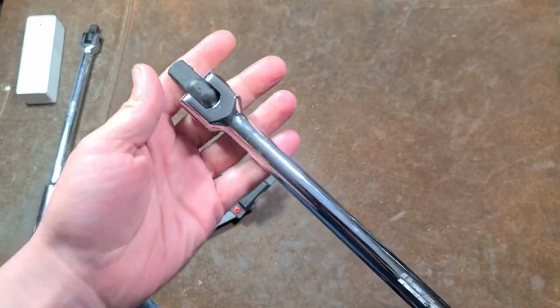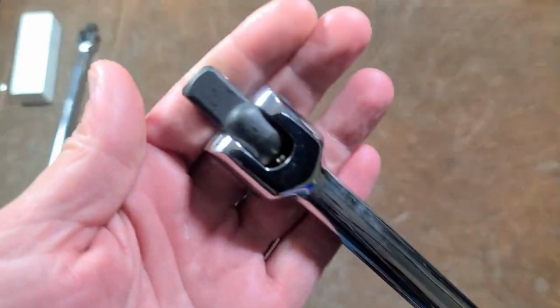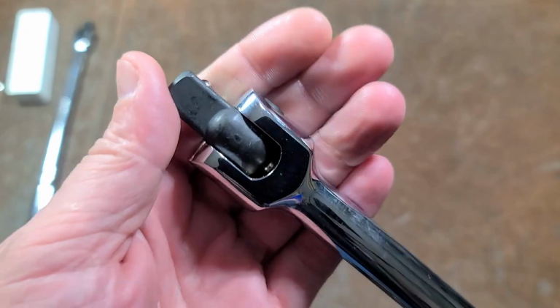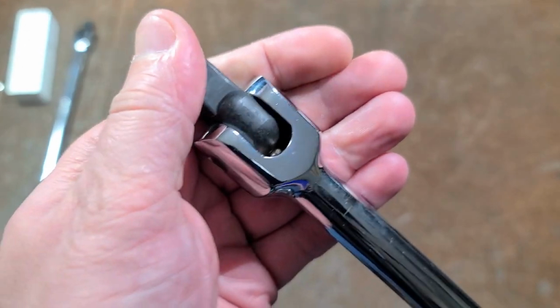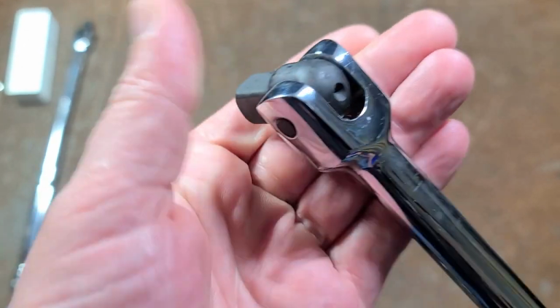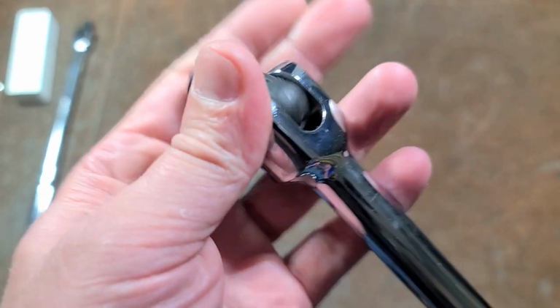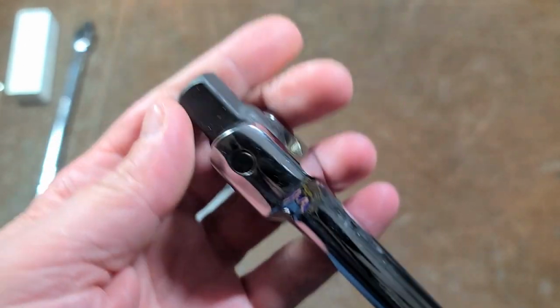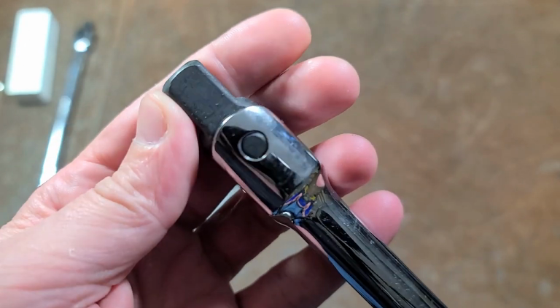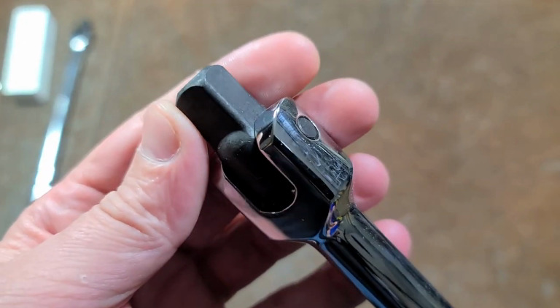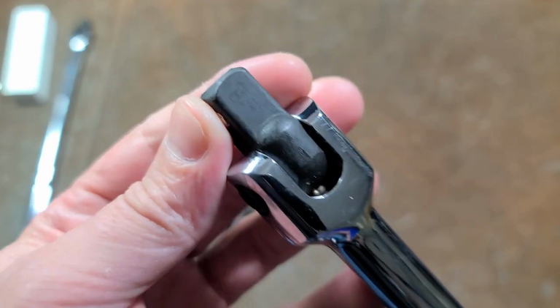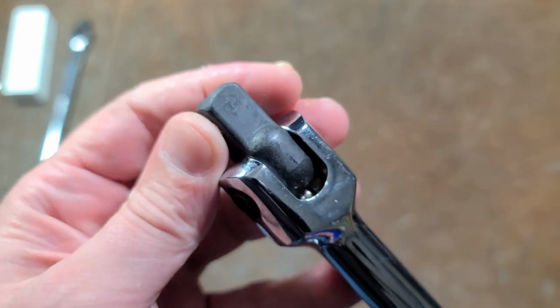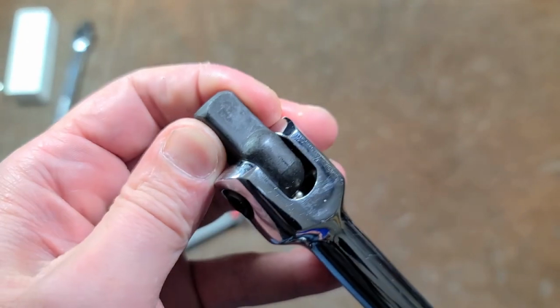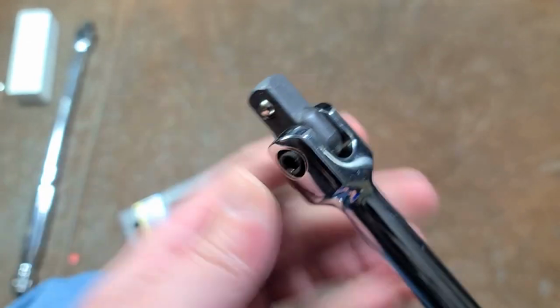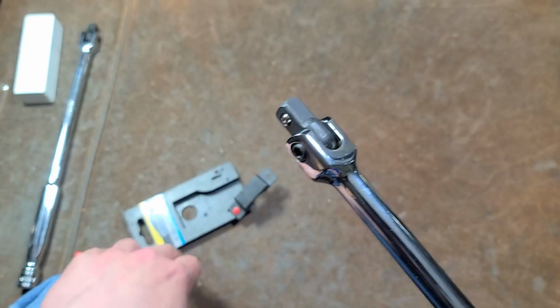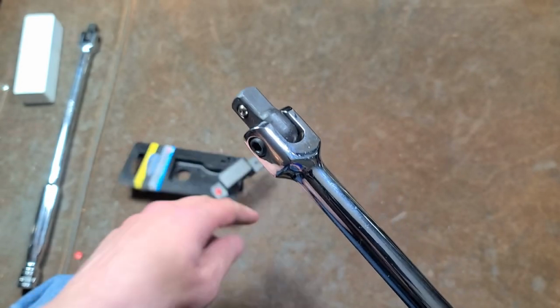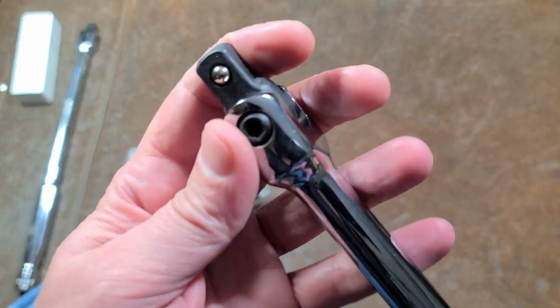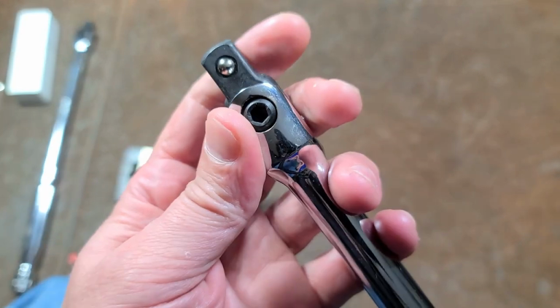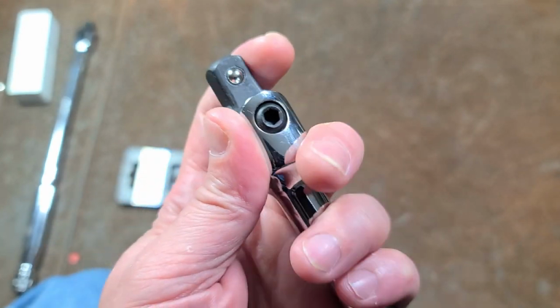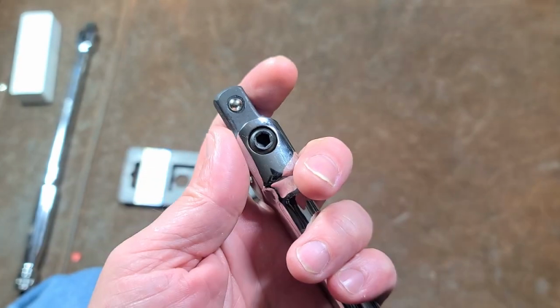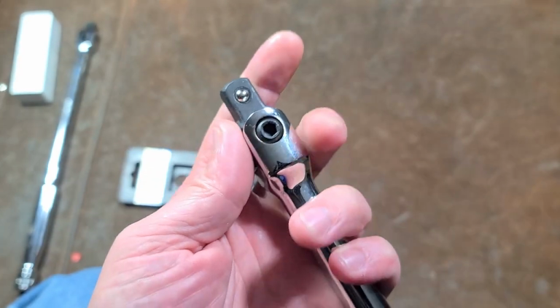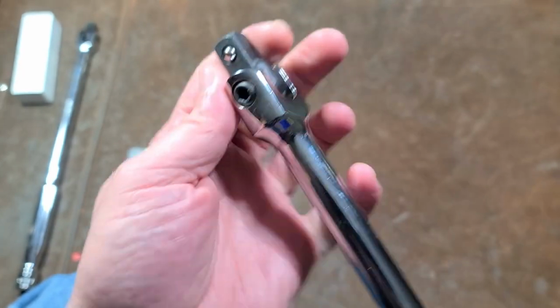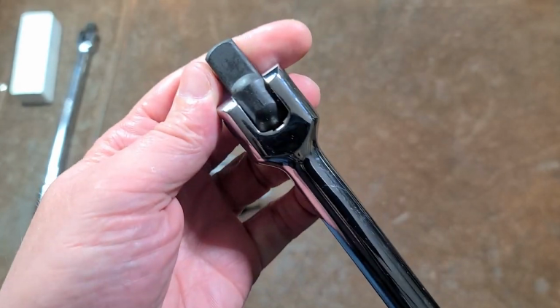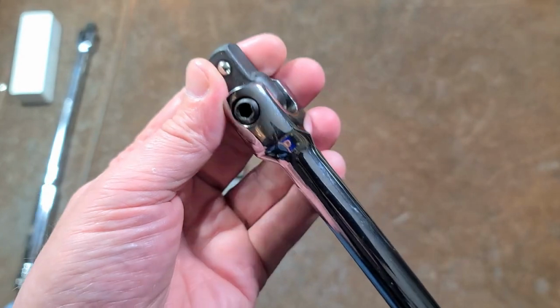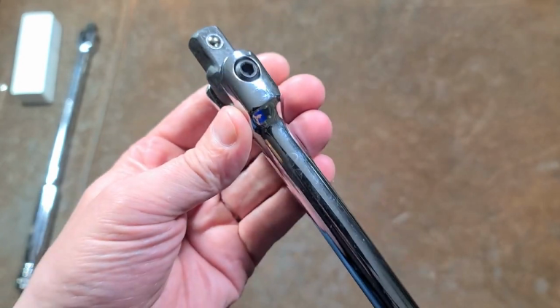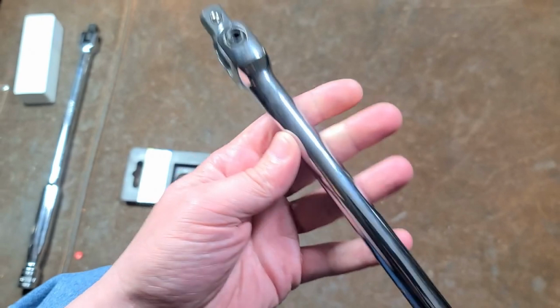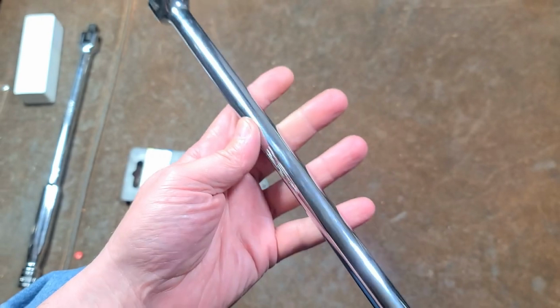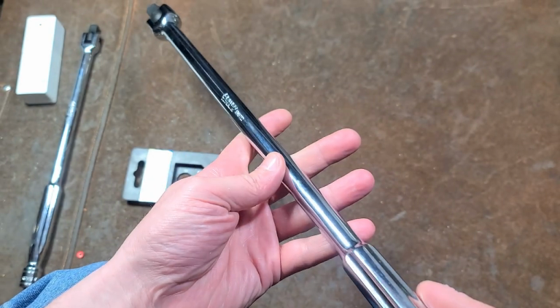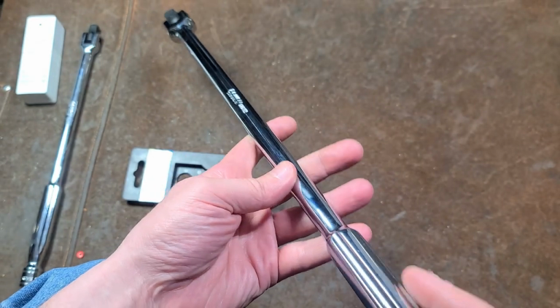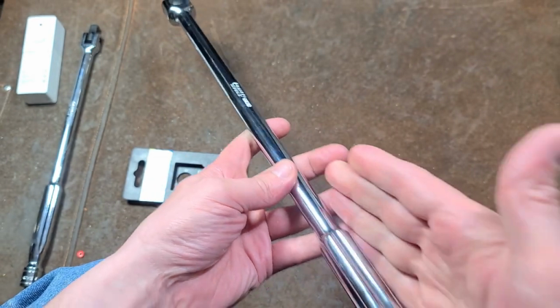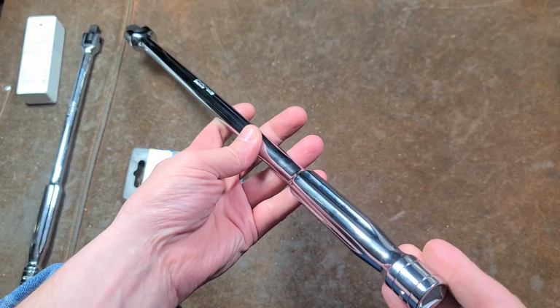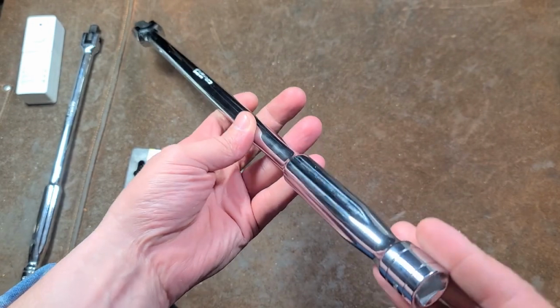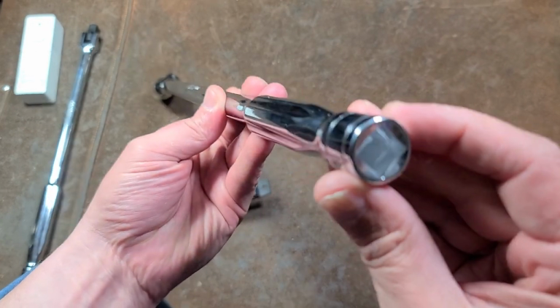Pretty simple. Ball detent to keep it straight. This is a one-piece forged anvil. They advertise it as a chrome aluminum anvil, which is just fine. I'm addicted to the breaker bar, so I decided to pick it up. 18 inches long.